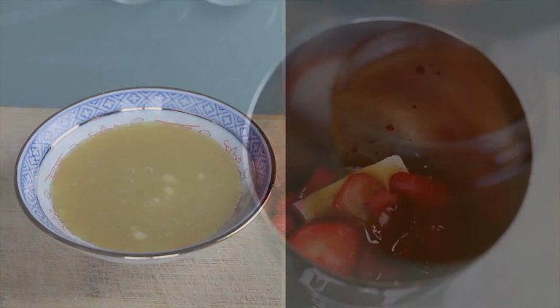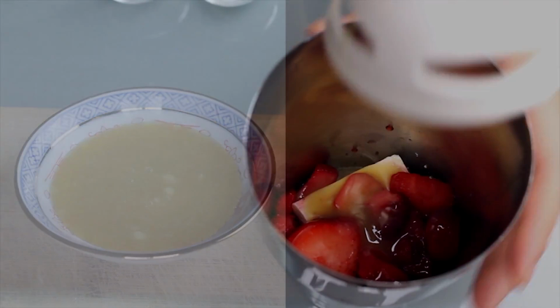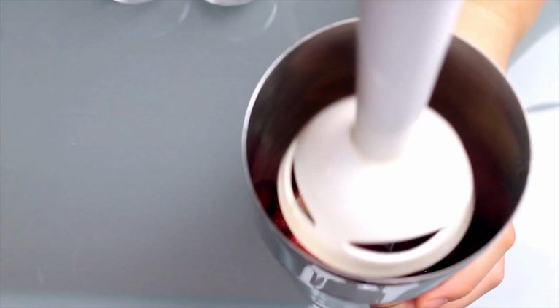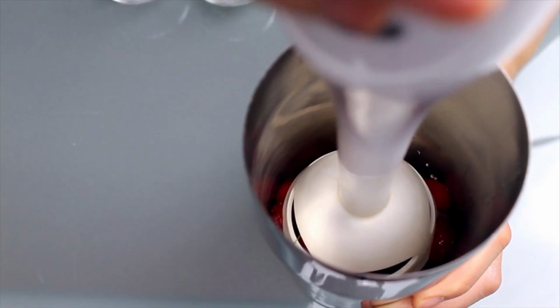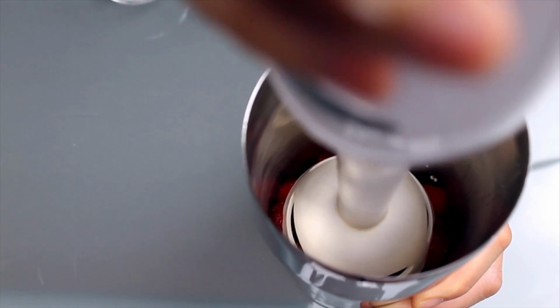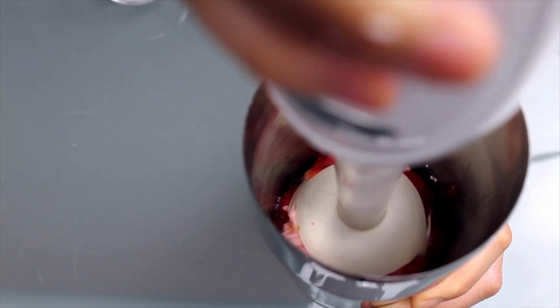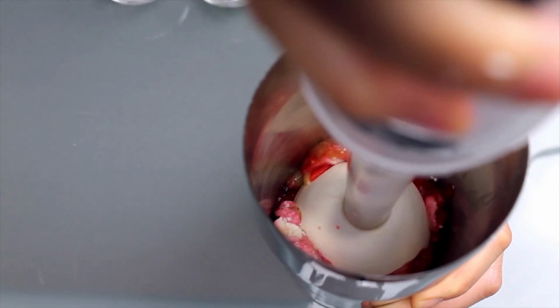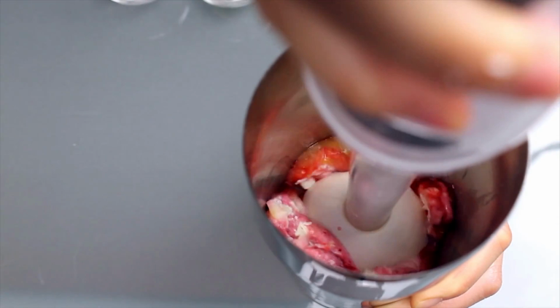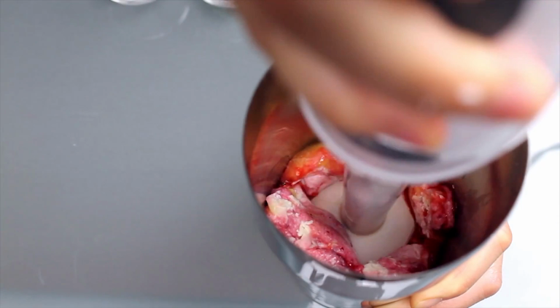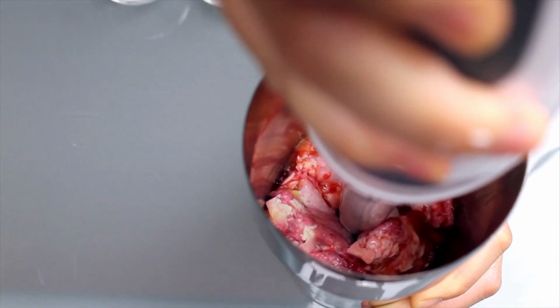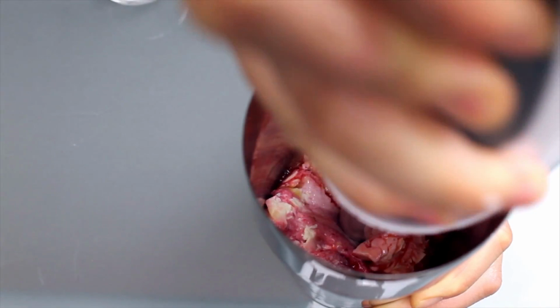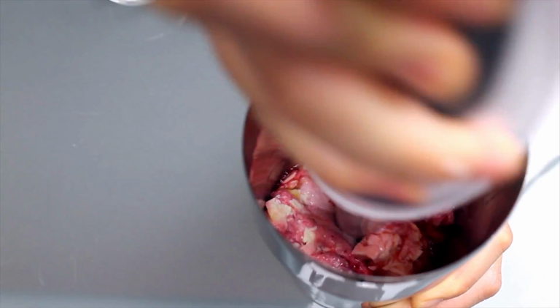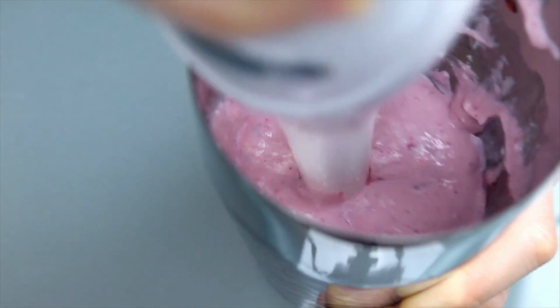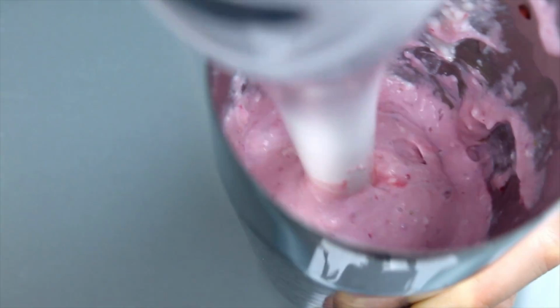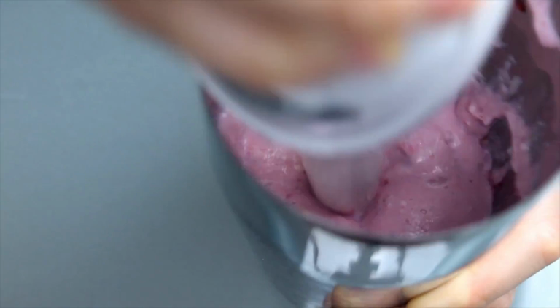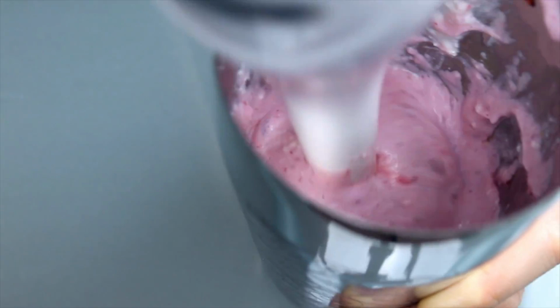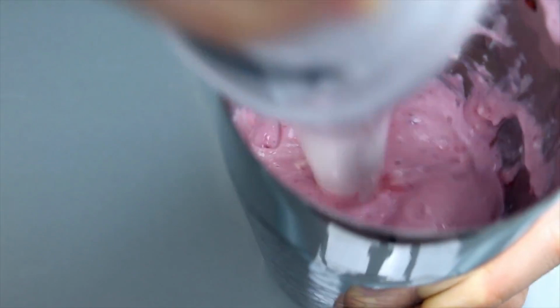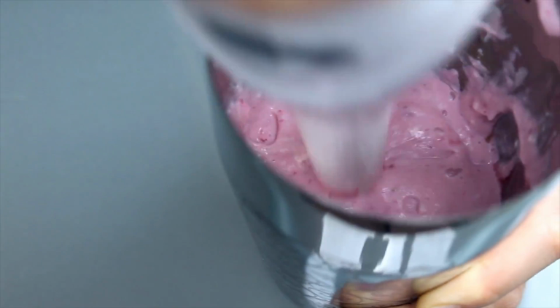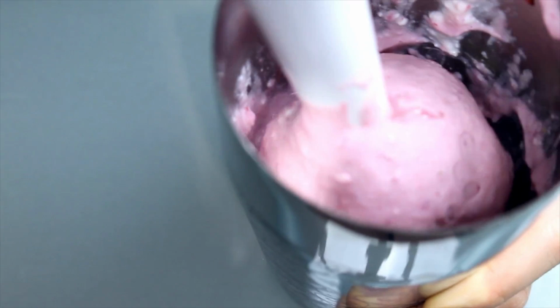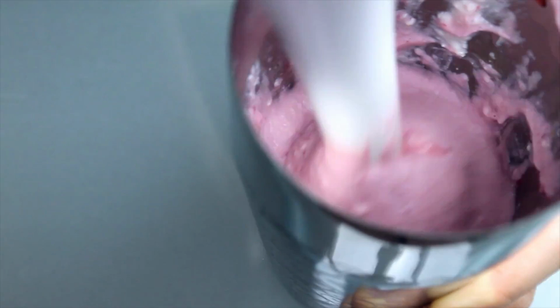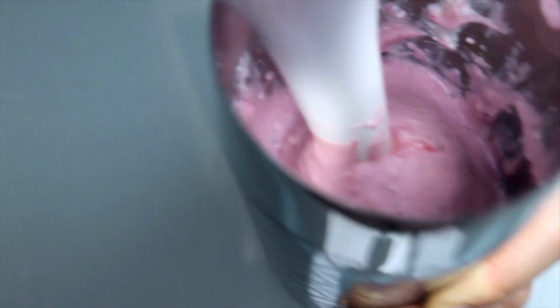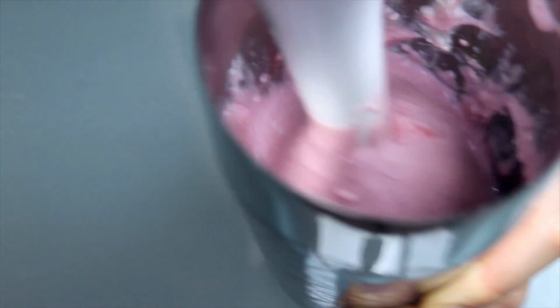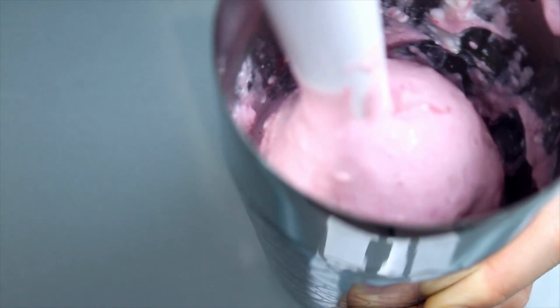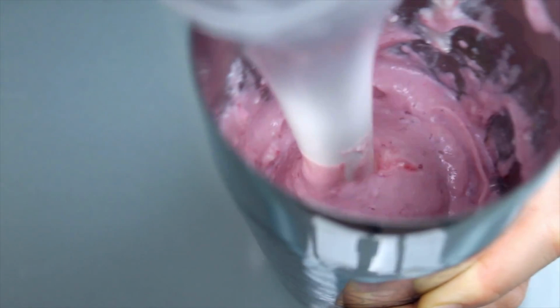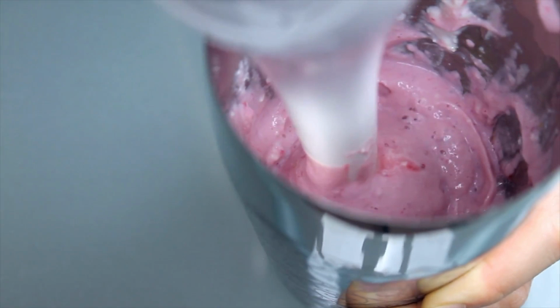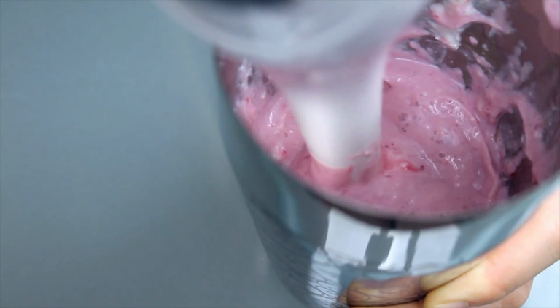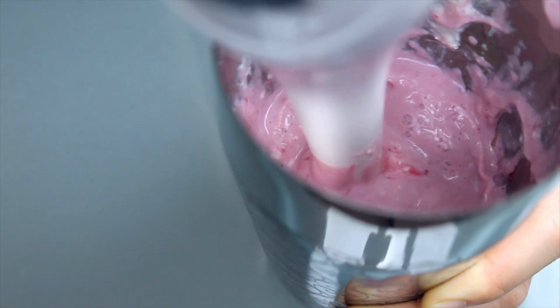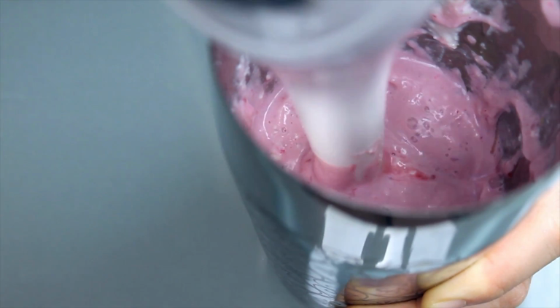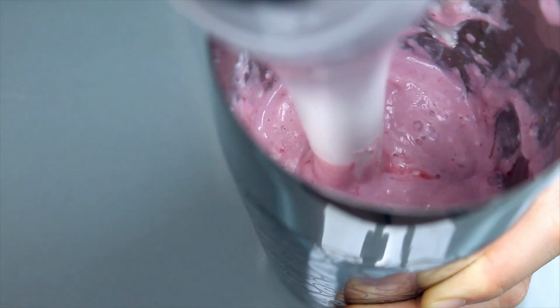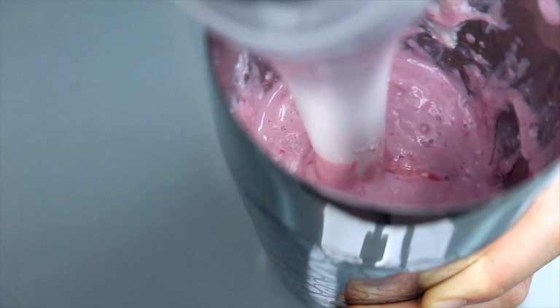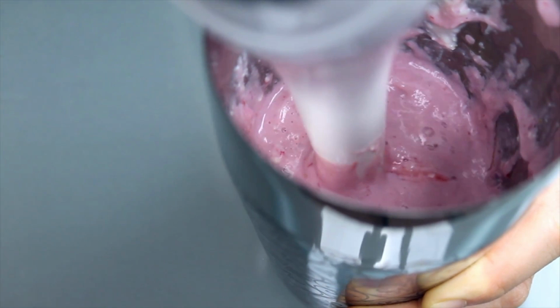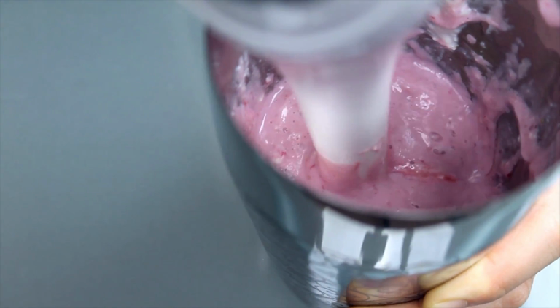Then blend that all together. I find that using an immersion blender works very well for this single serving. You want to blend this very smooth — it takes about 30 seconds to a minute depending on your blender.